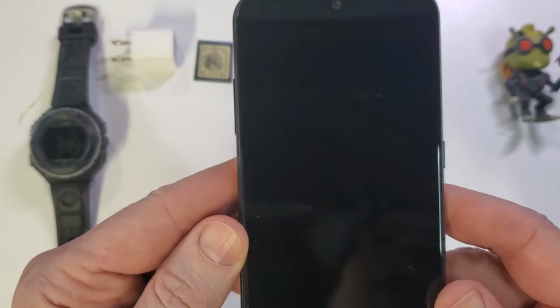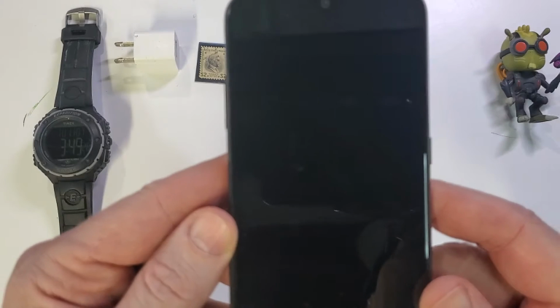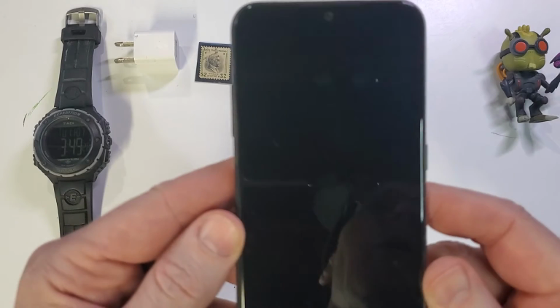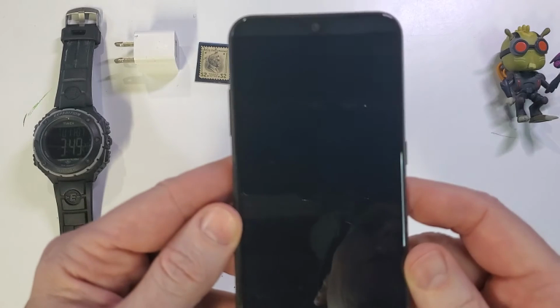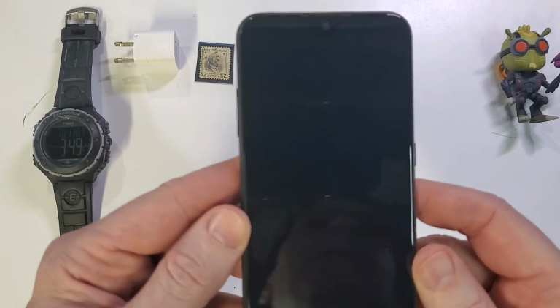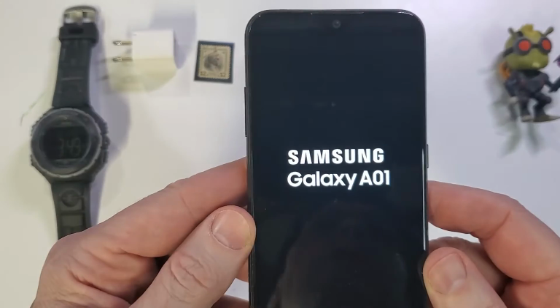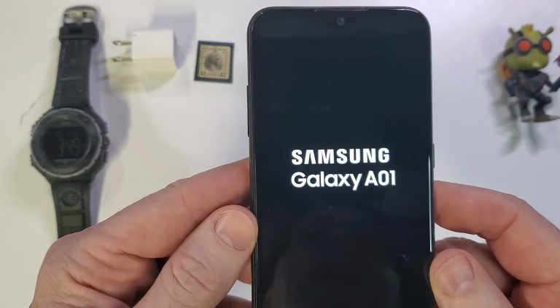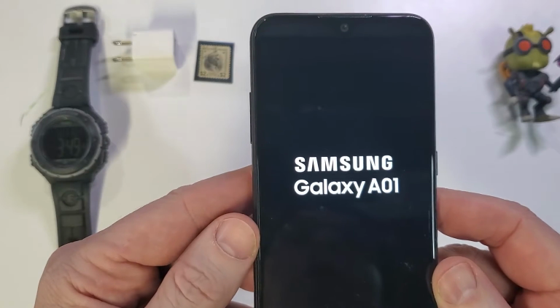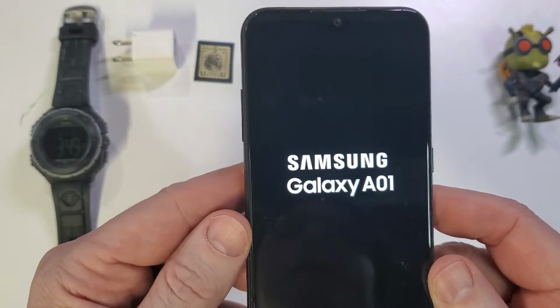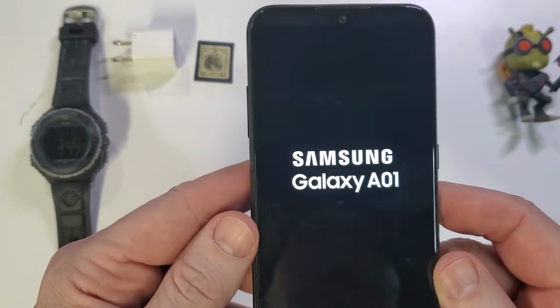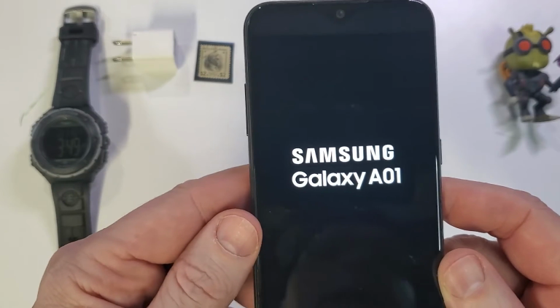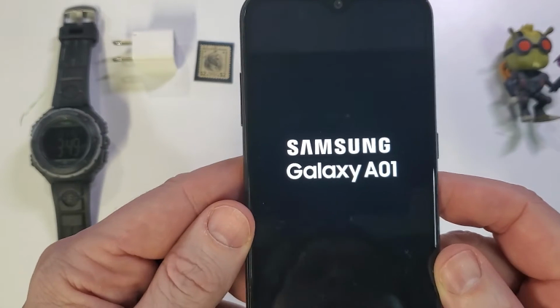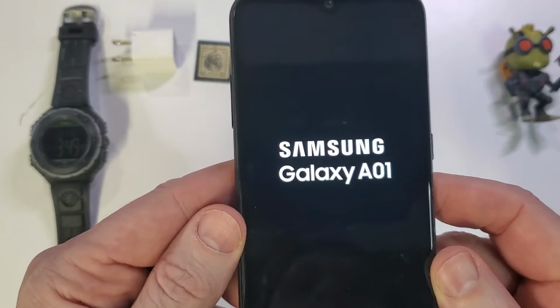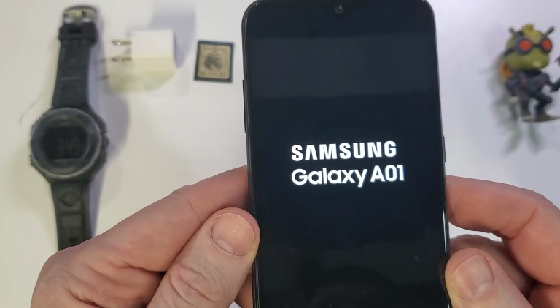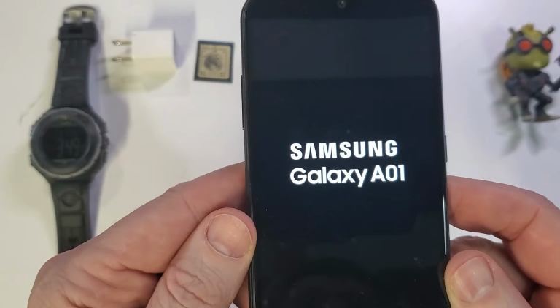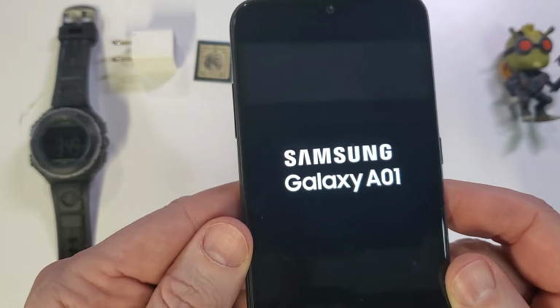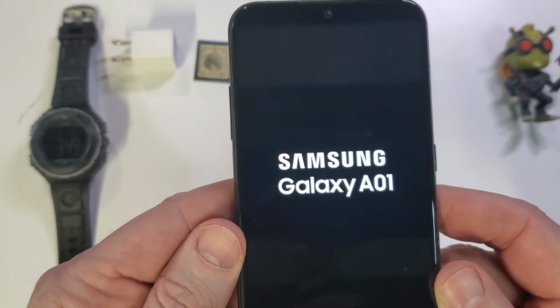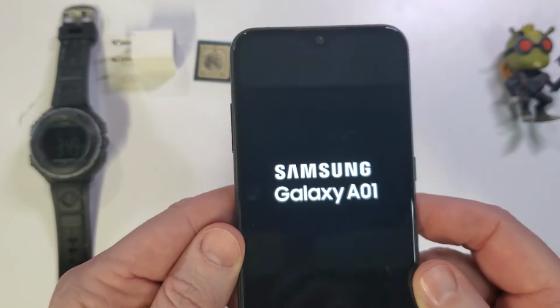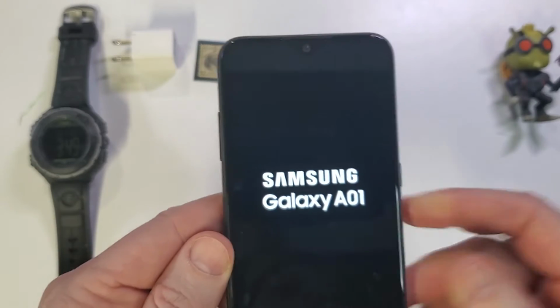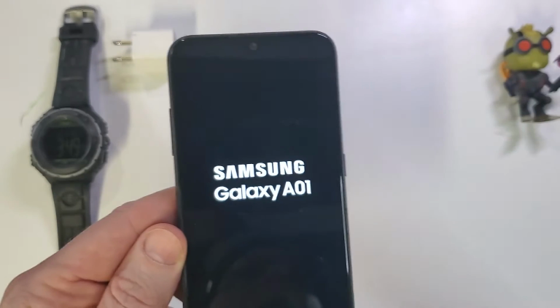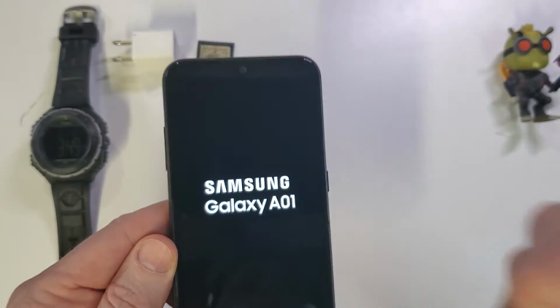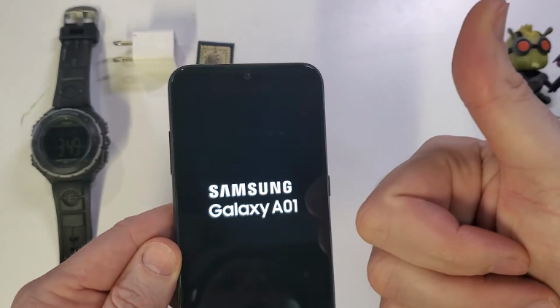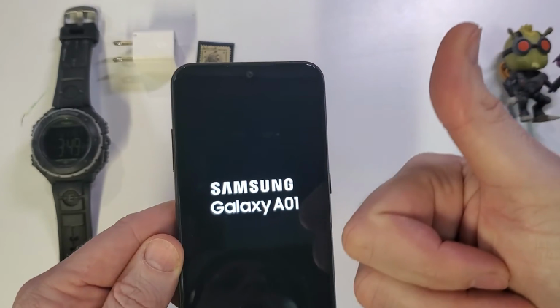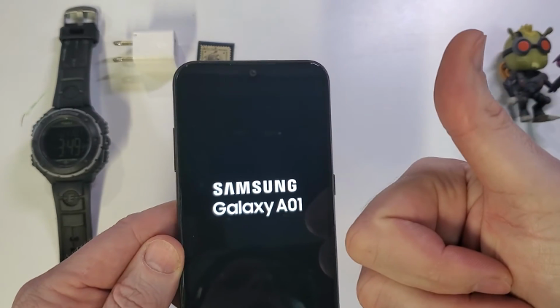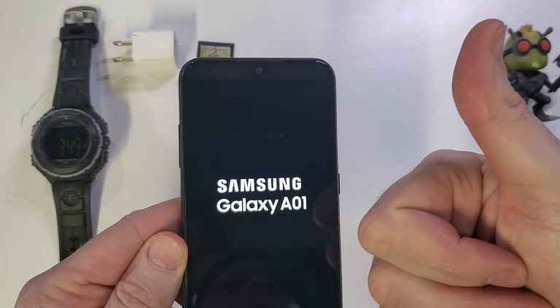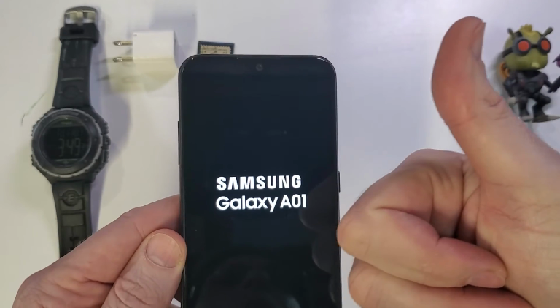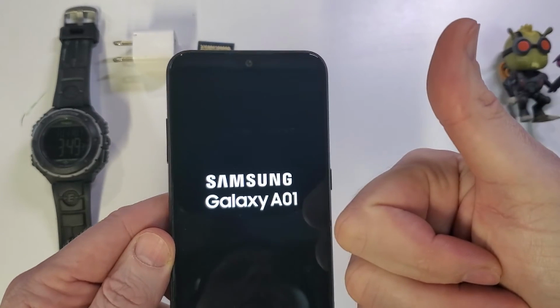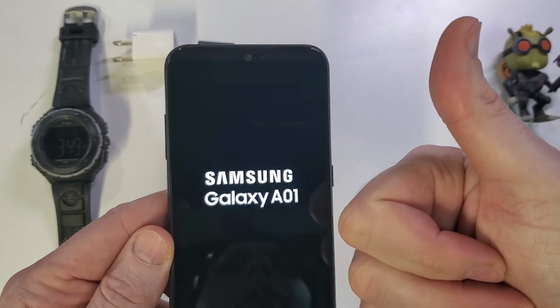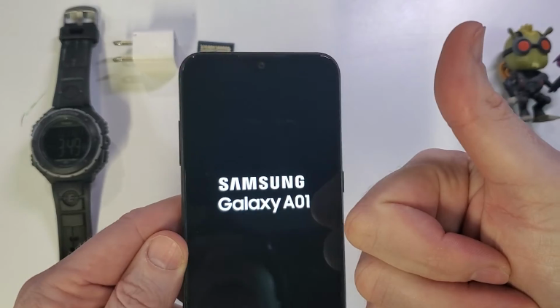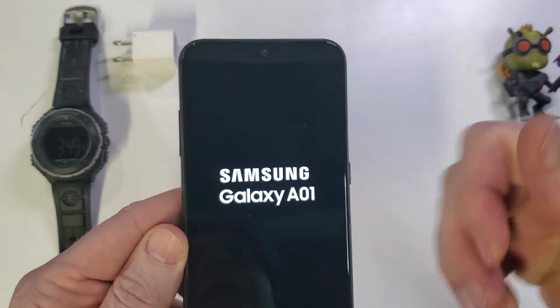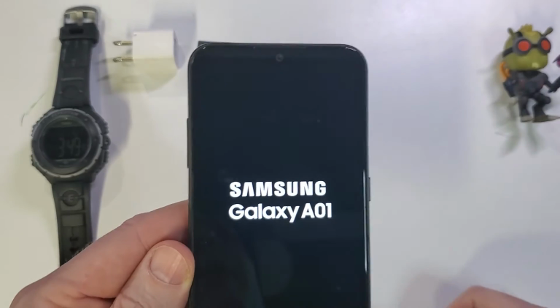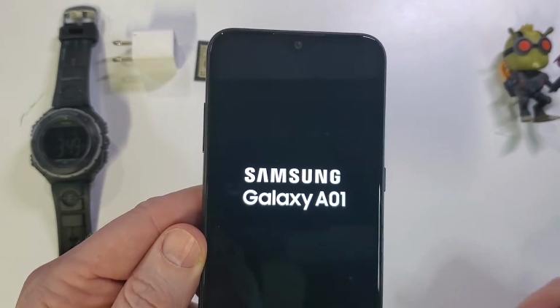And that is how you factory reset, hard reset, clean and wipe the Samsung Galaxy A01. Please like, please subscribe, and thank you for watching.